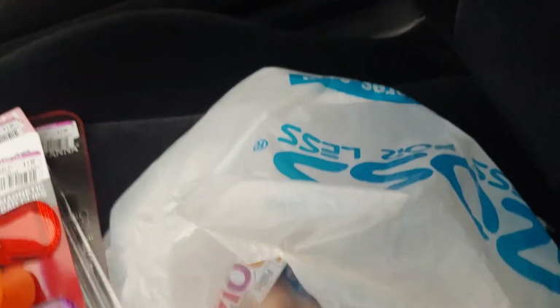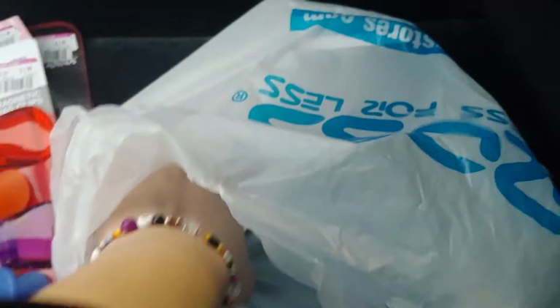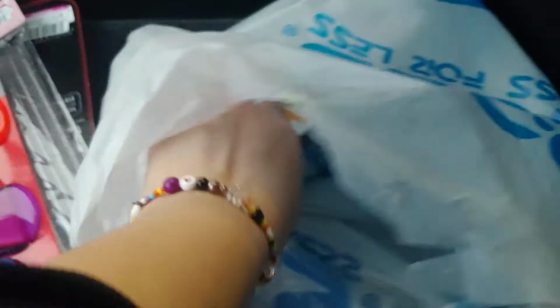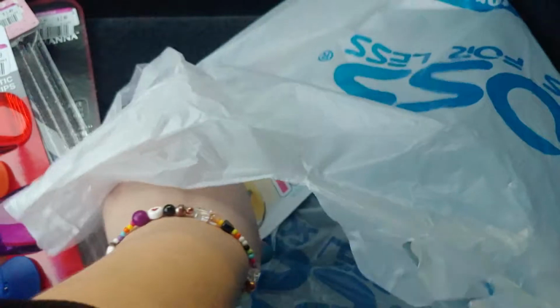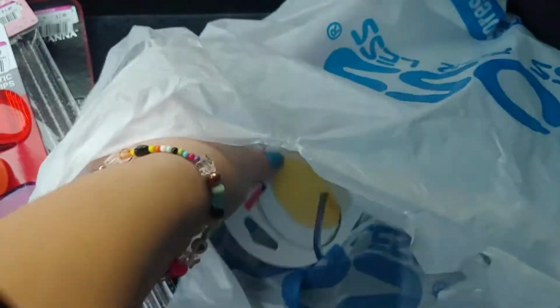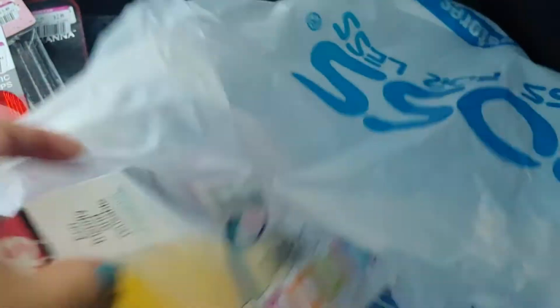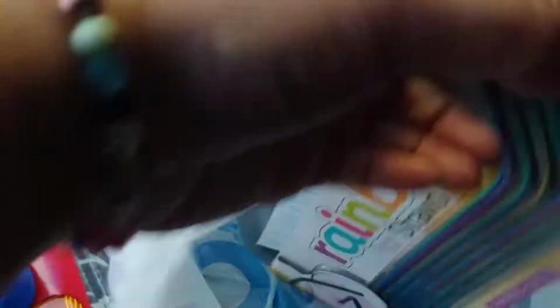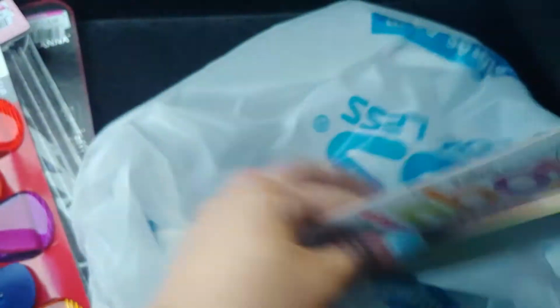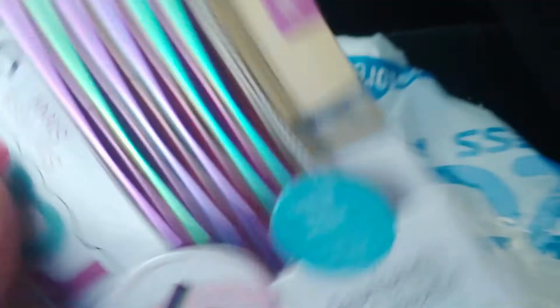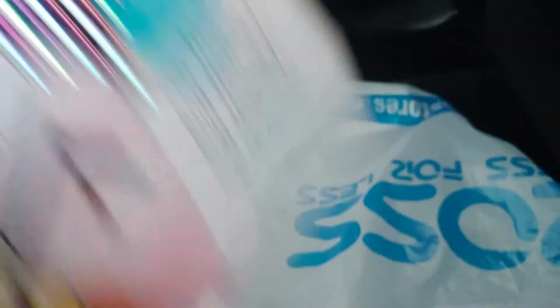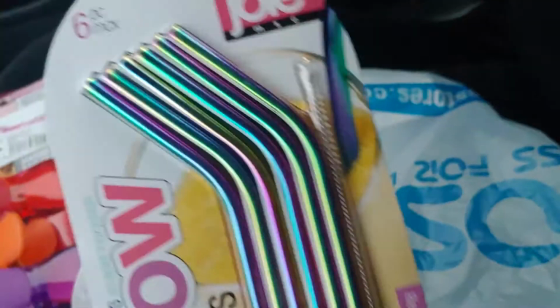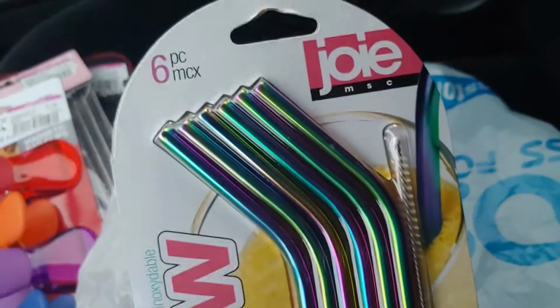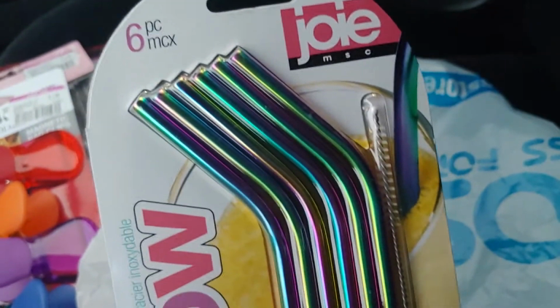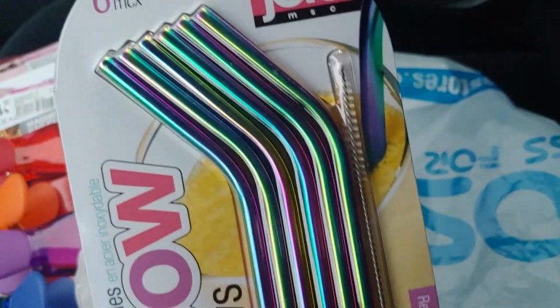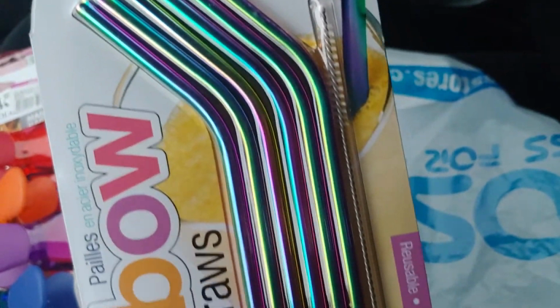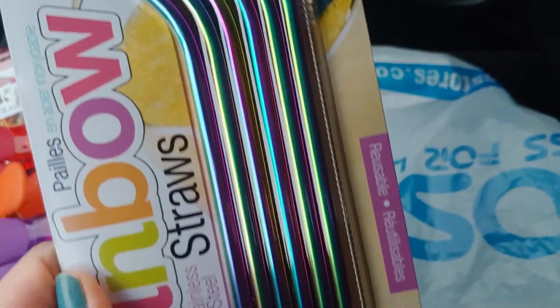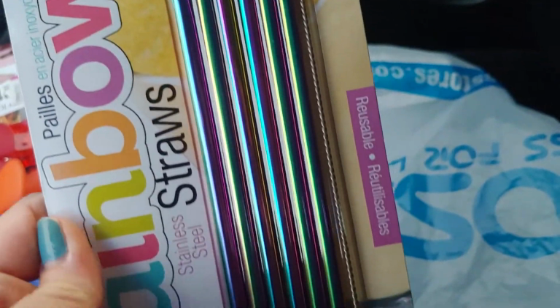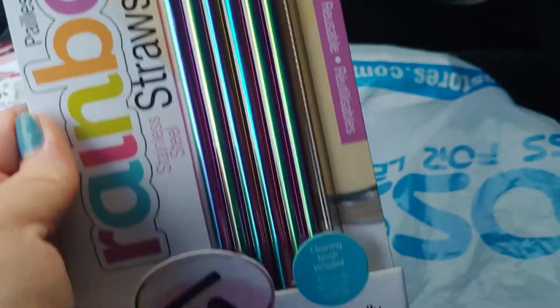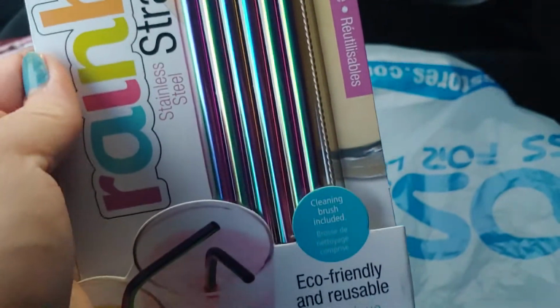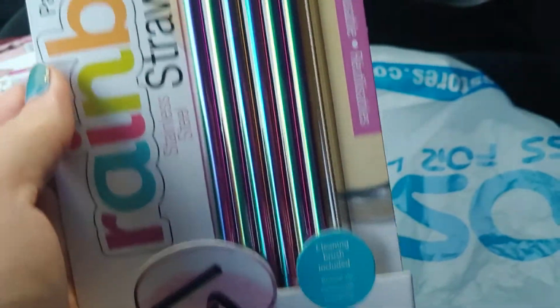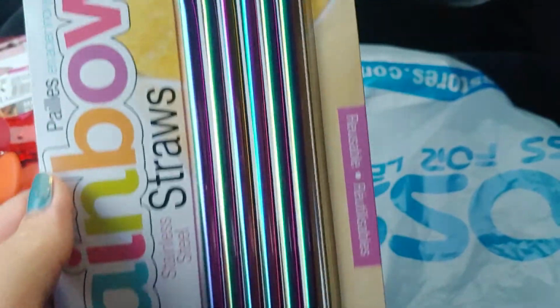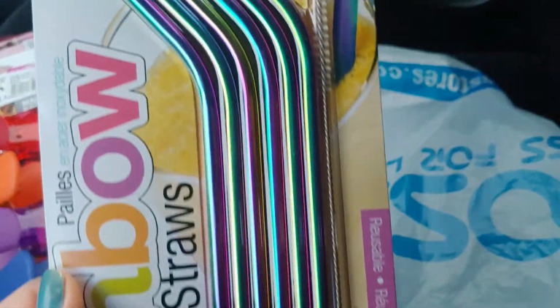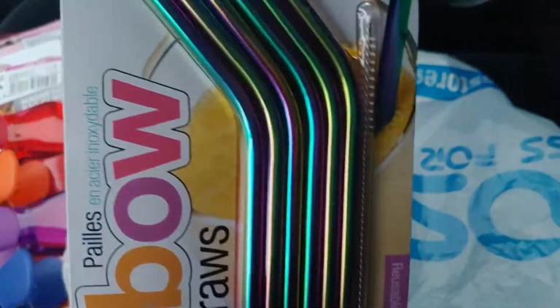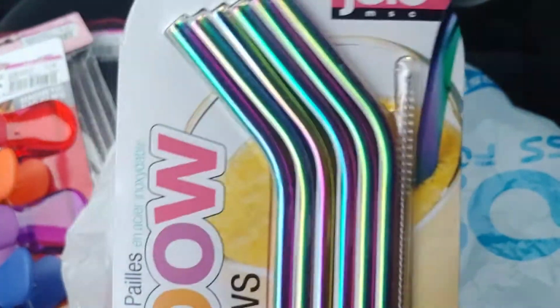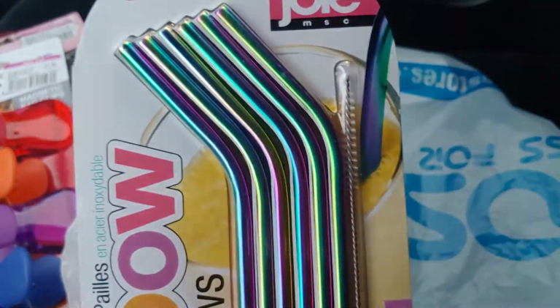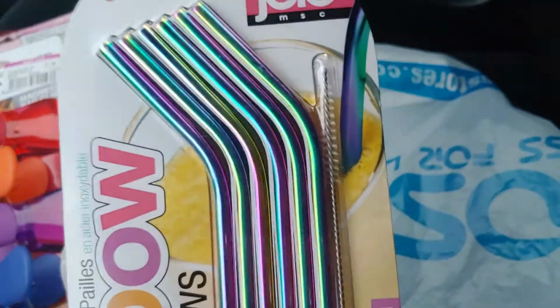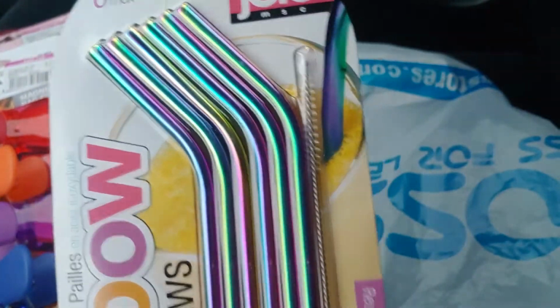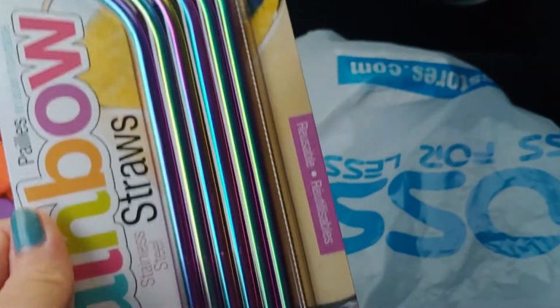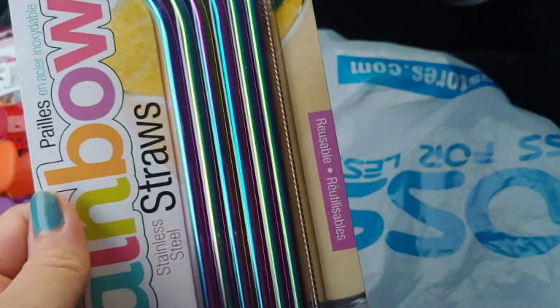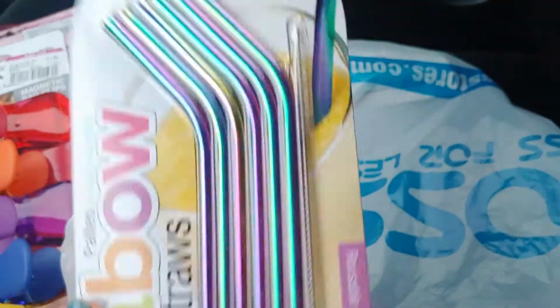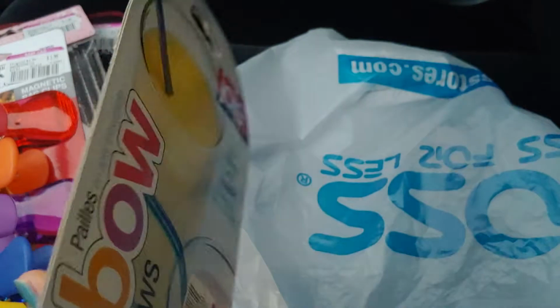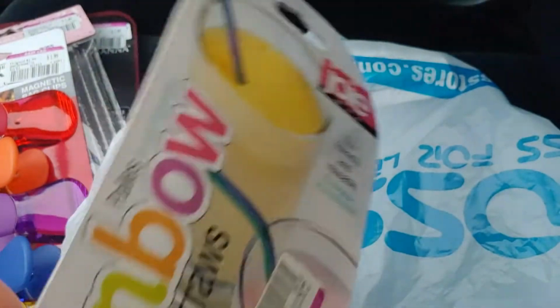And then this is the one I was really excited about — these rainbow straws. Guess how much these were?